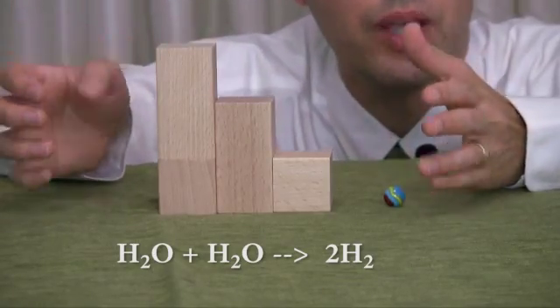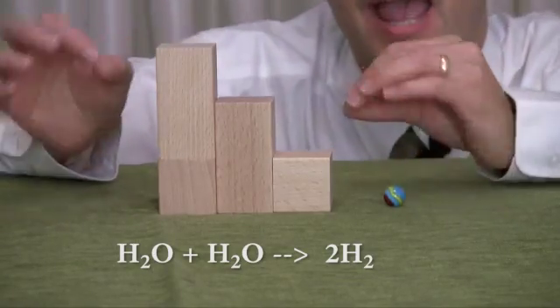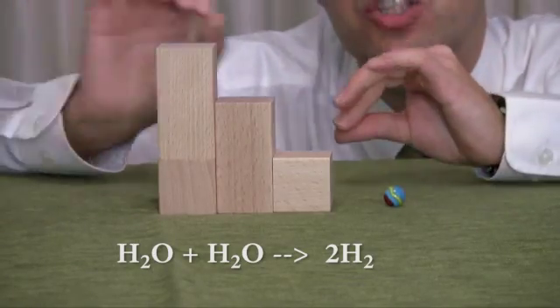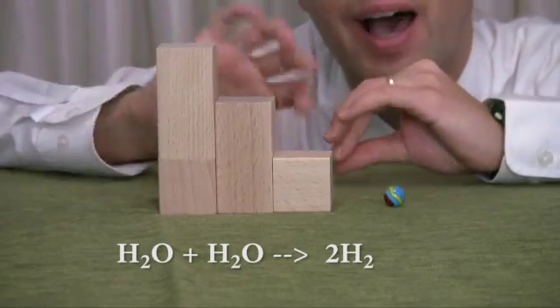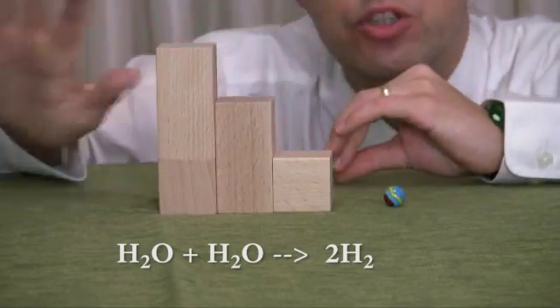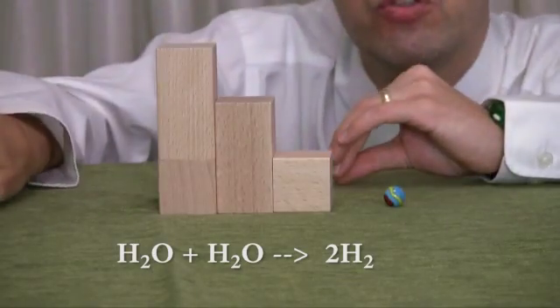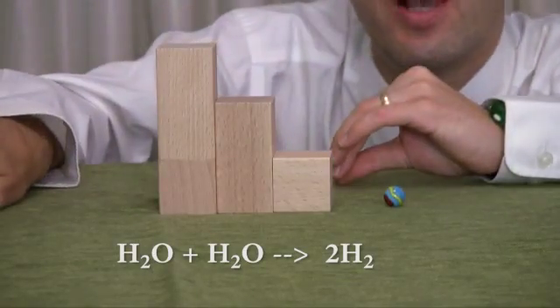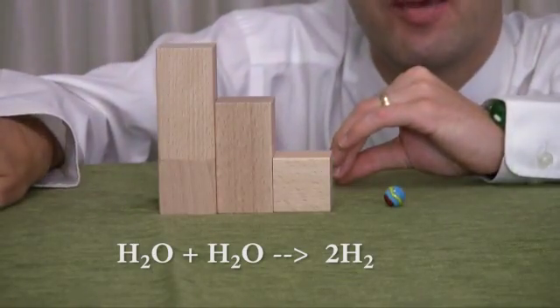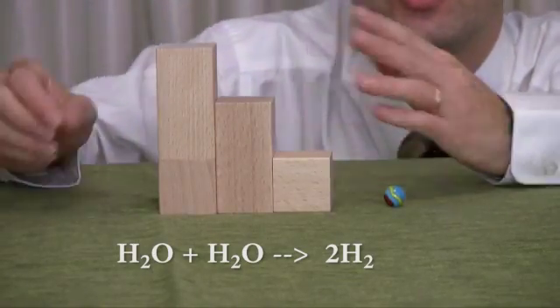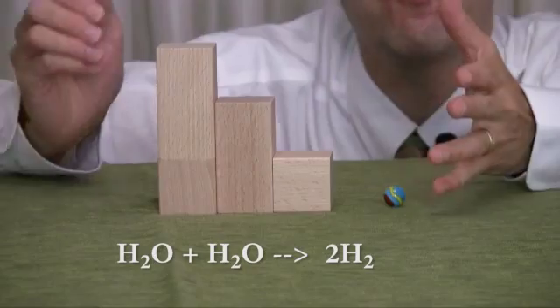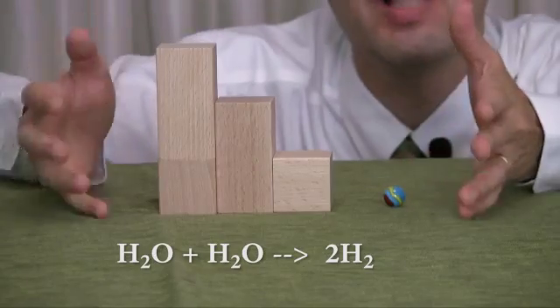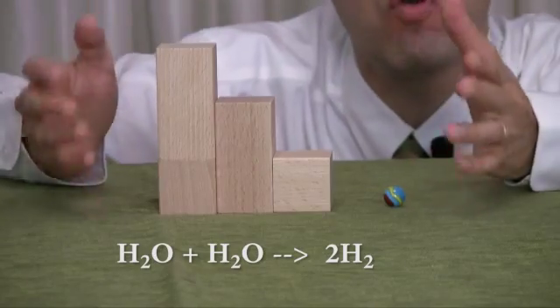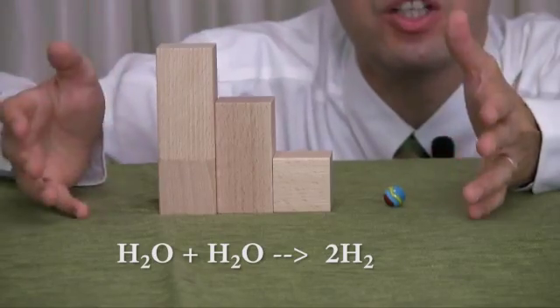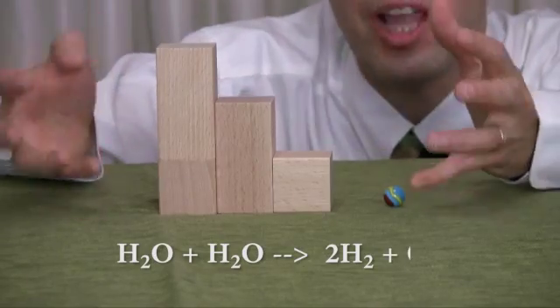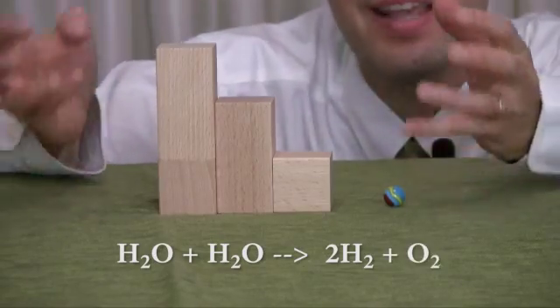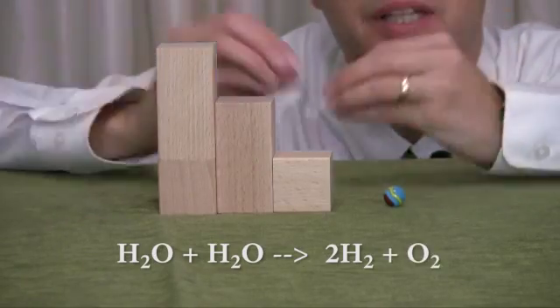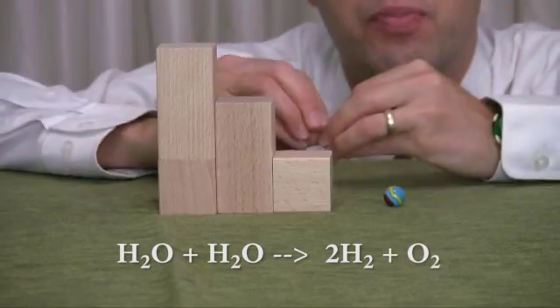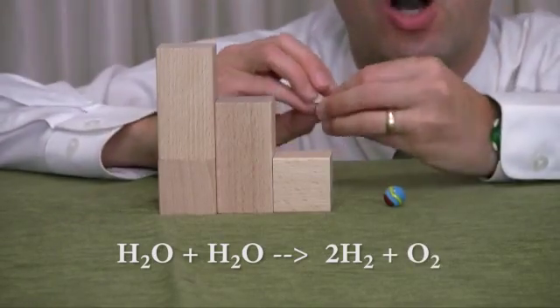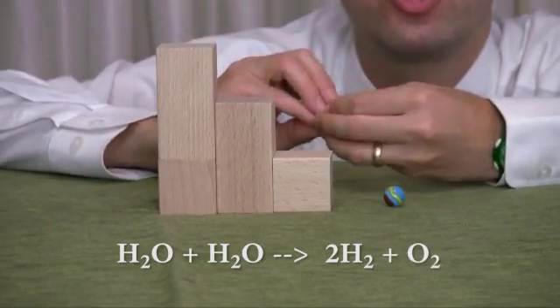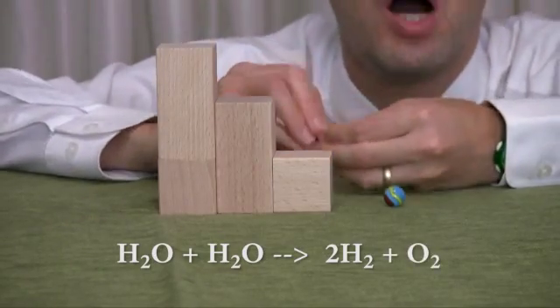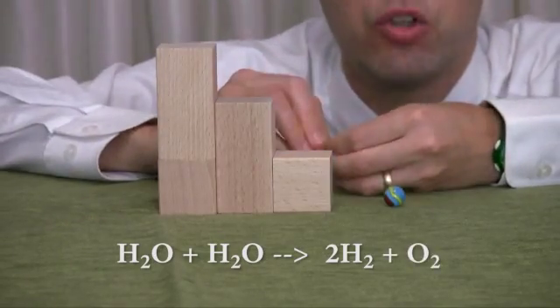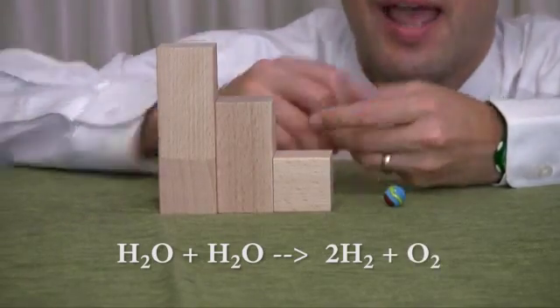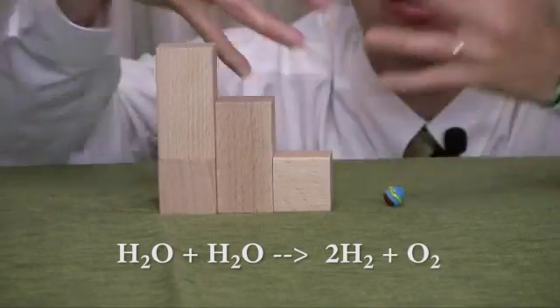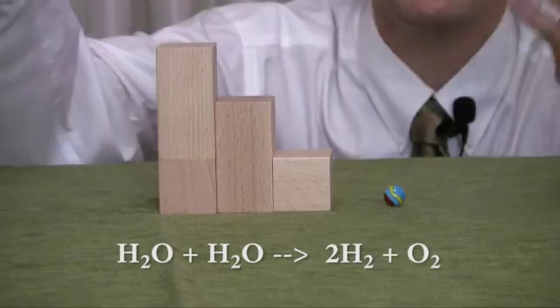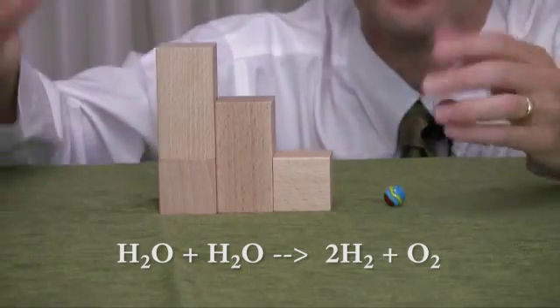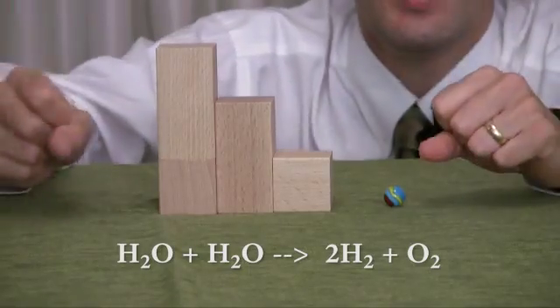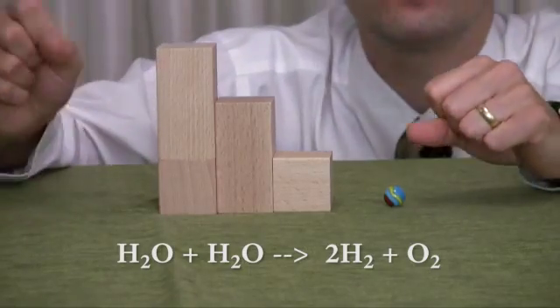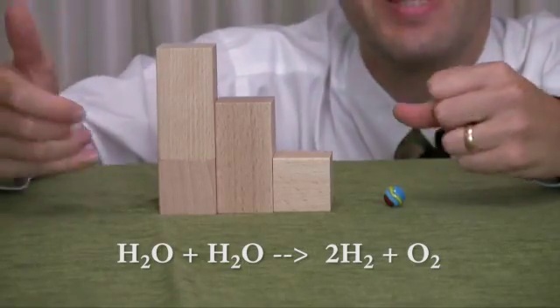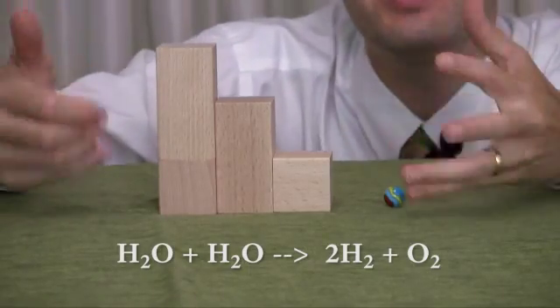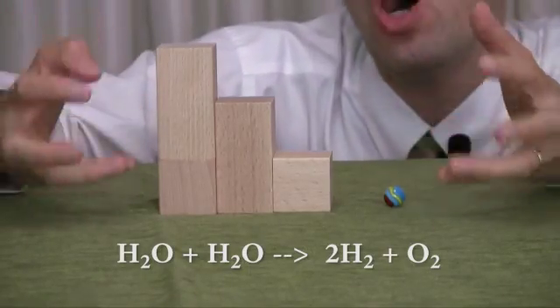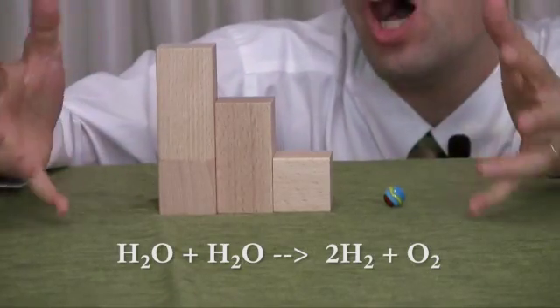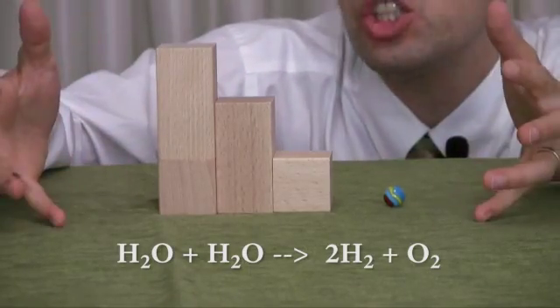The hydrogens are used in another chemical, but you're left with leftover oxygen. They come together to make an oxygen molecule that goes up into the air. And so plants give off oxygen.